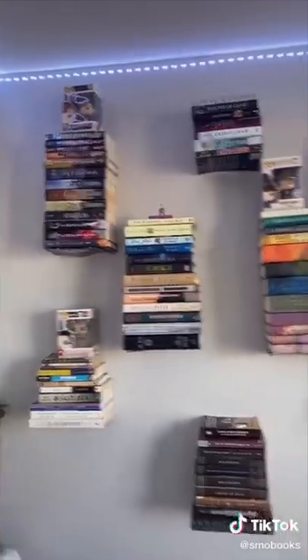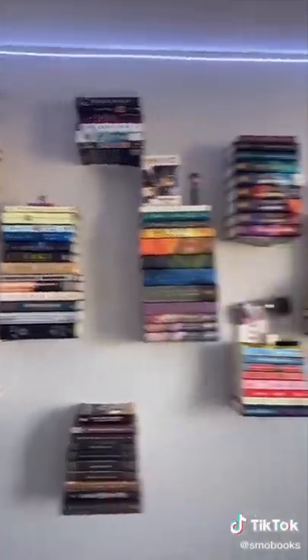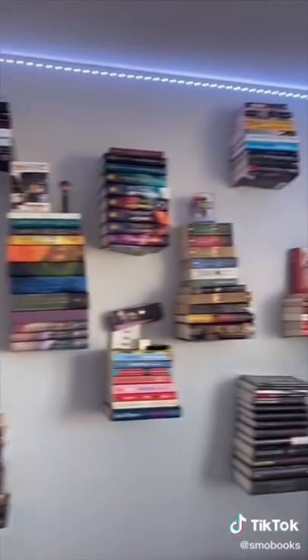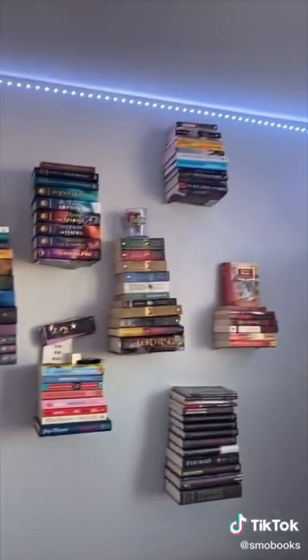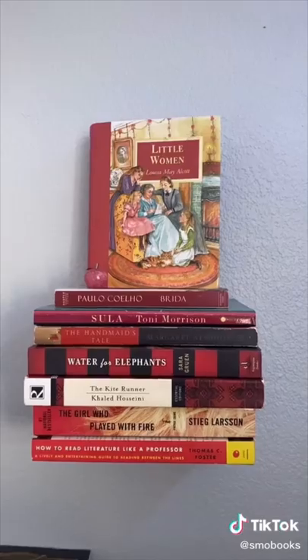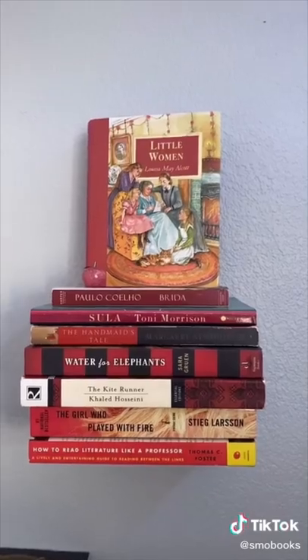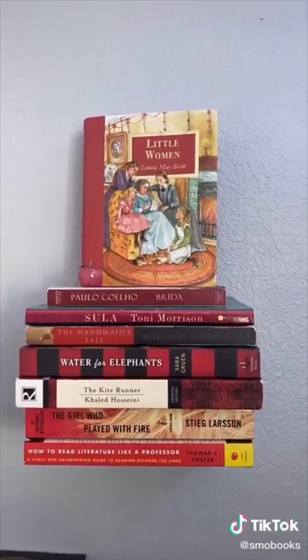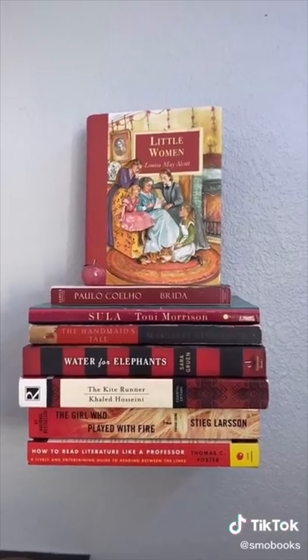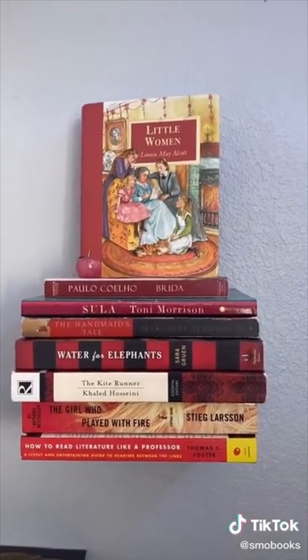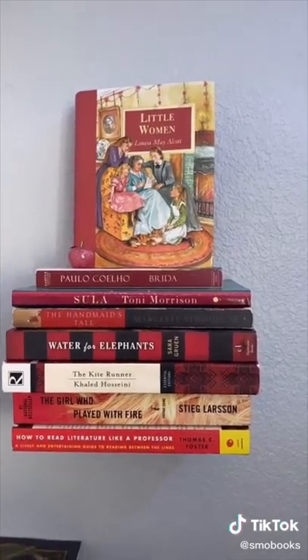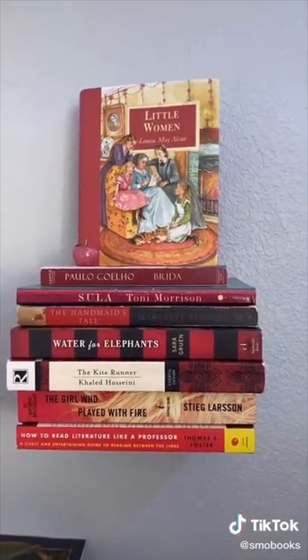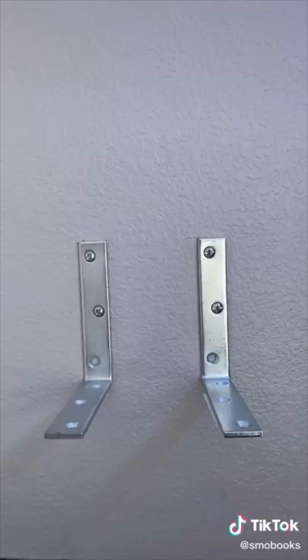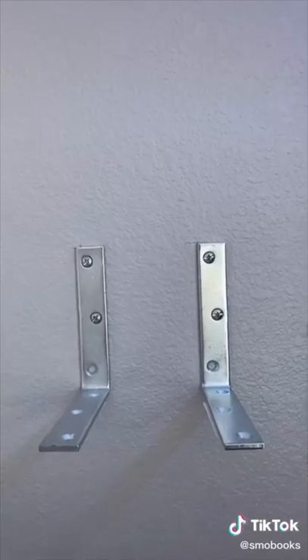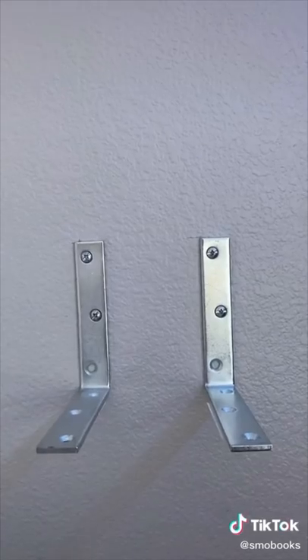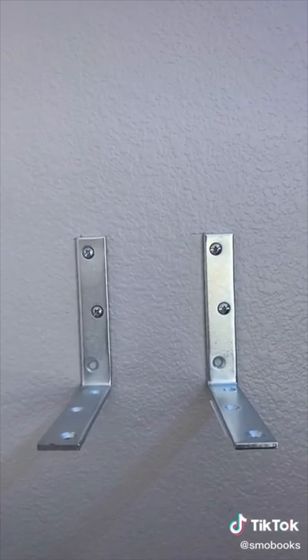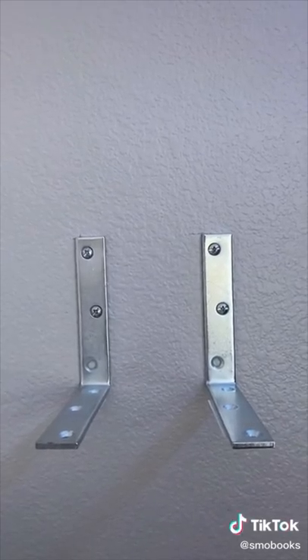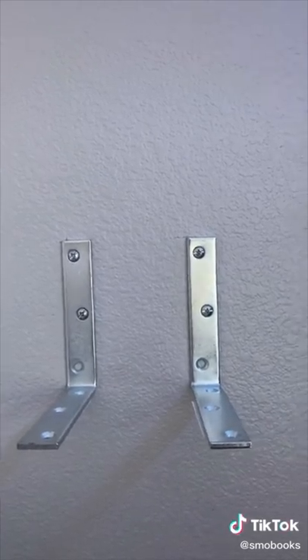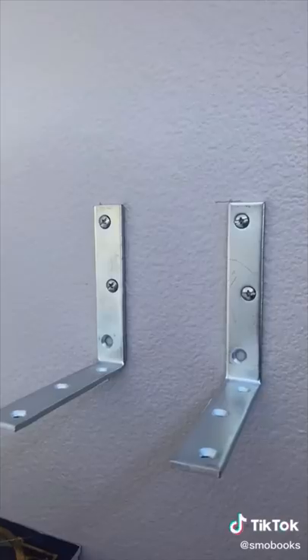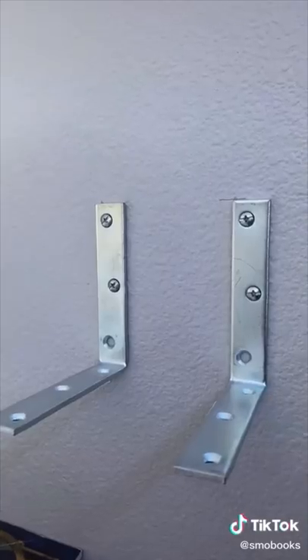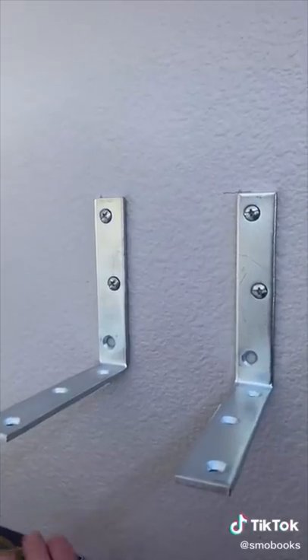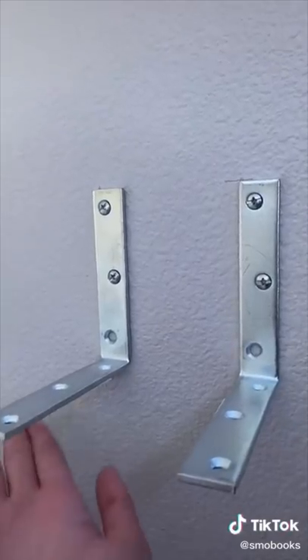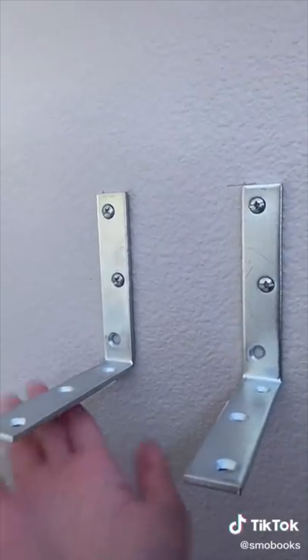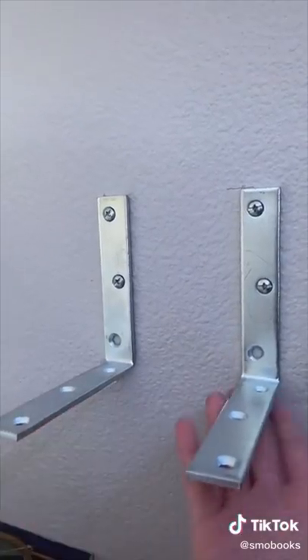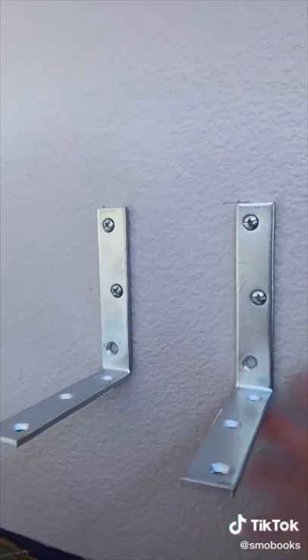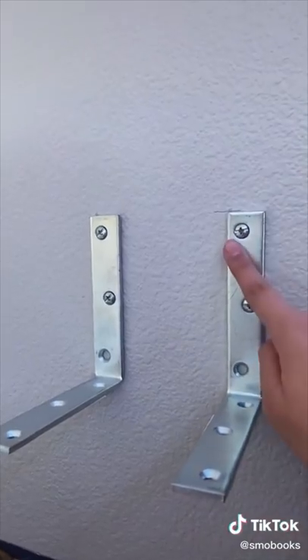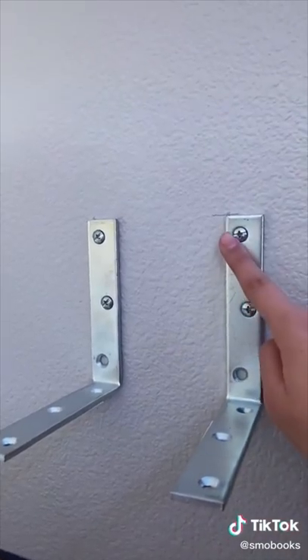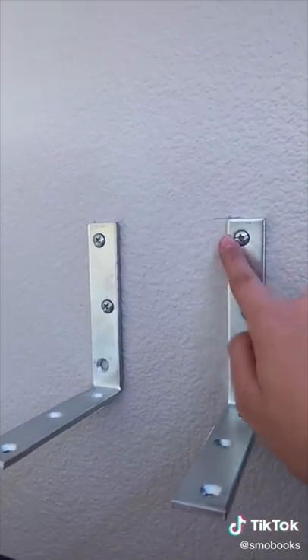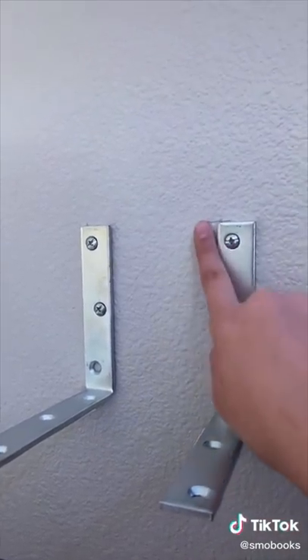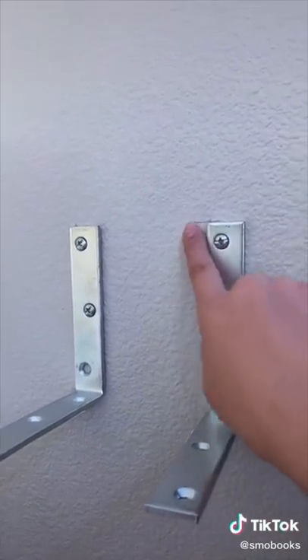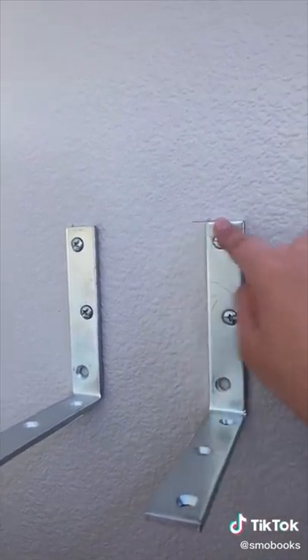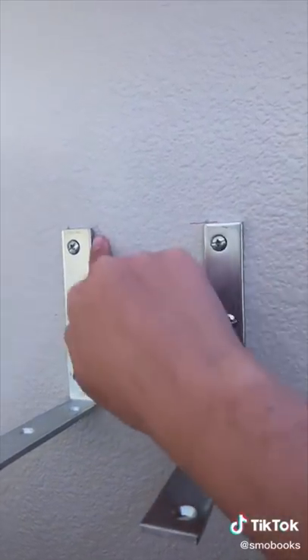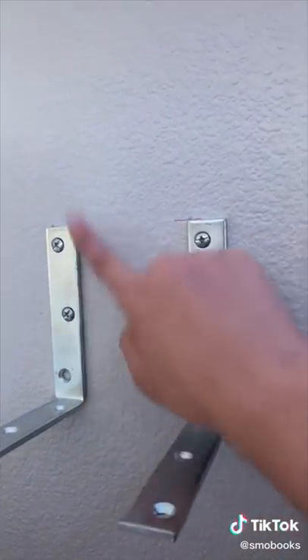Here's an overview. So here you can see it's floating. This is a naked bookshelf. So you get two 5-inch braces, screw them into the wall, and mark it with a pencil so you know they're even.